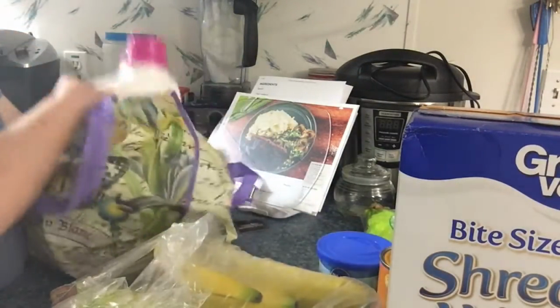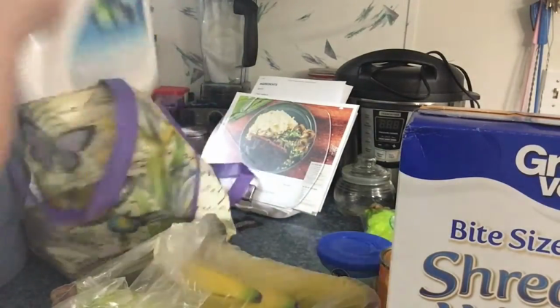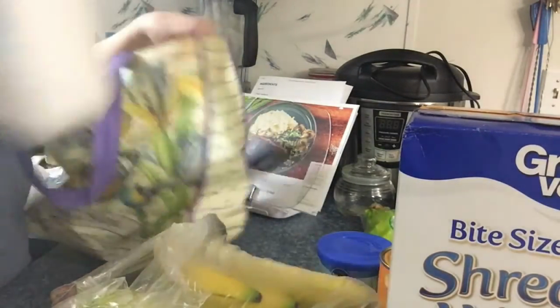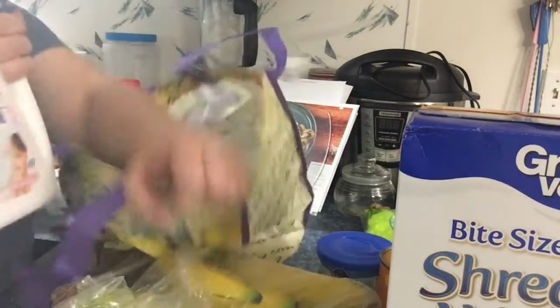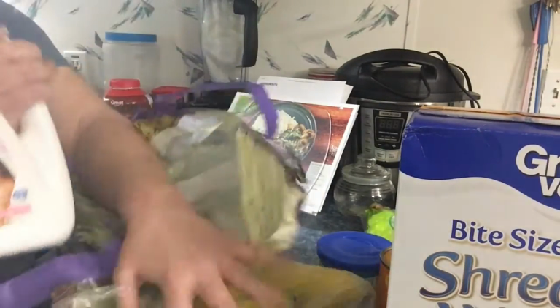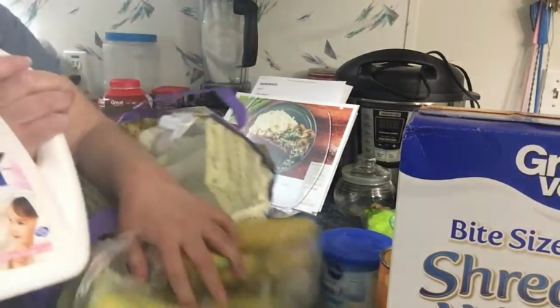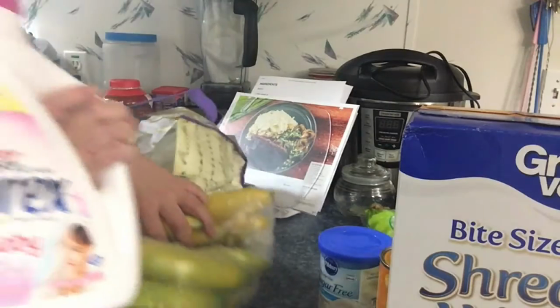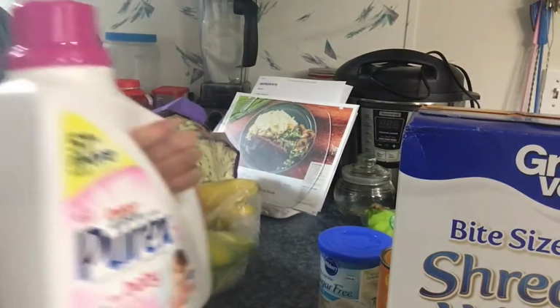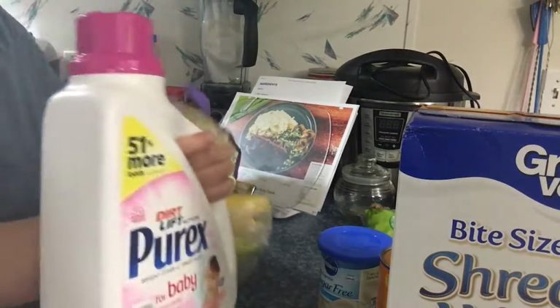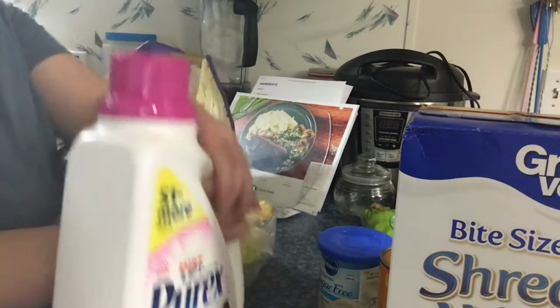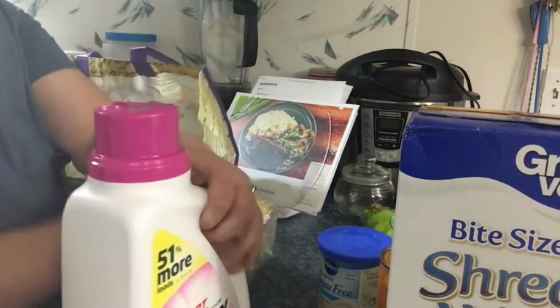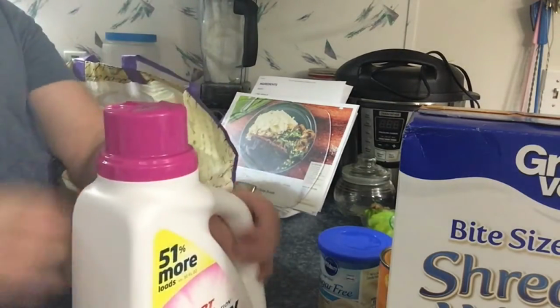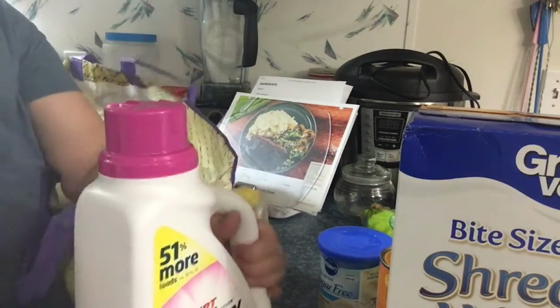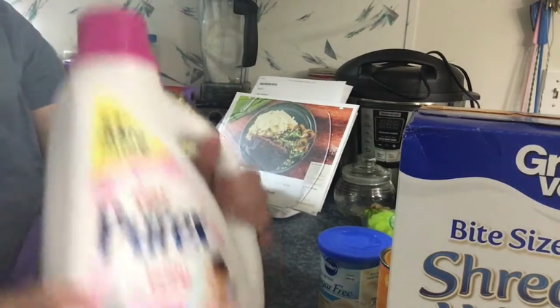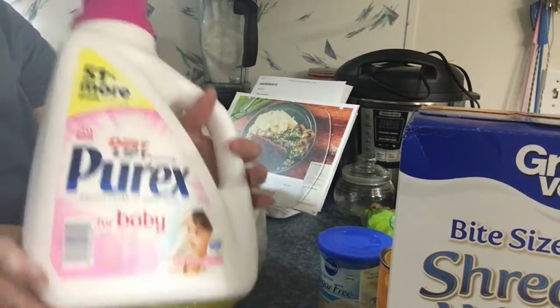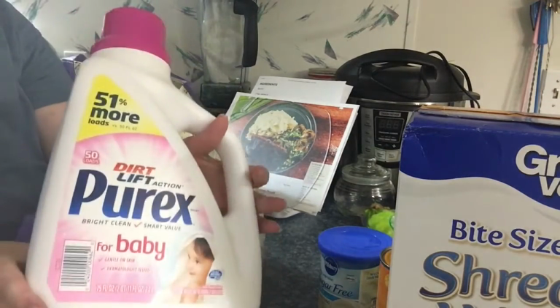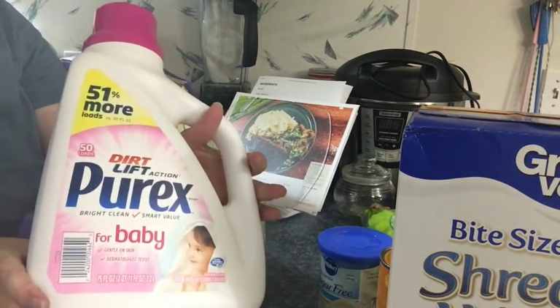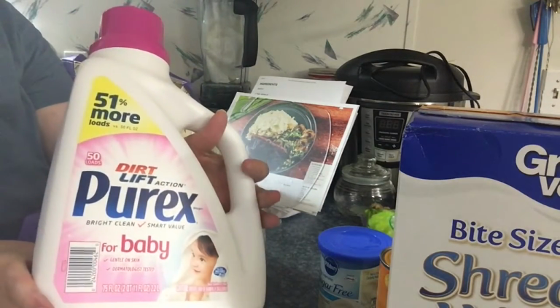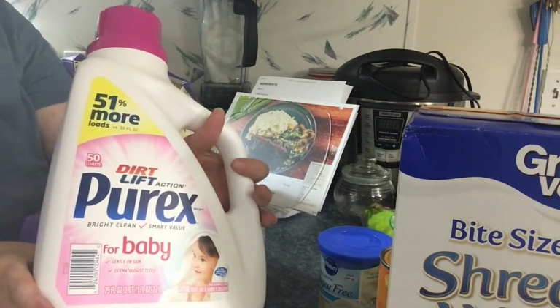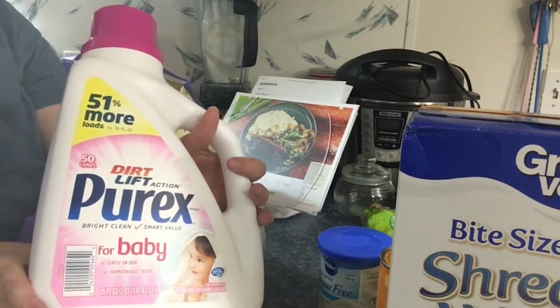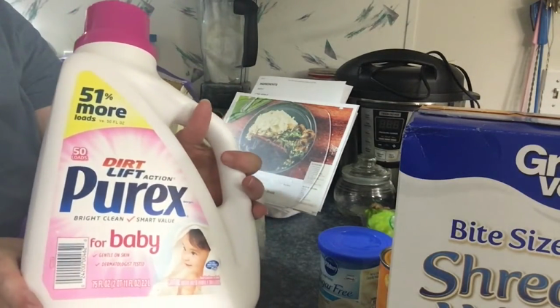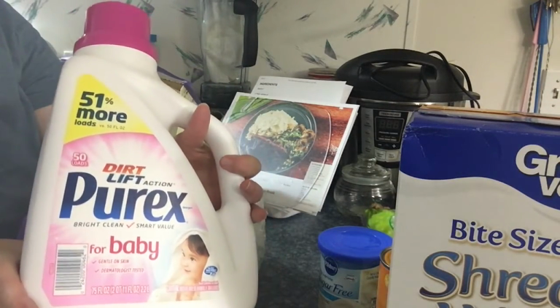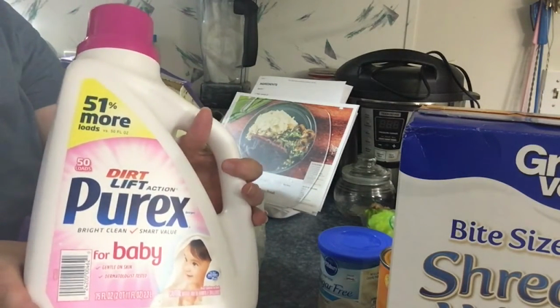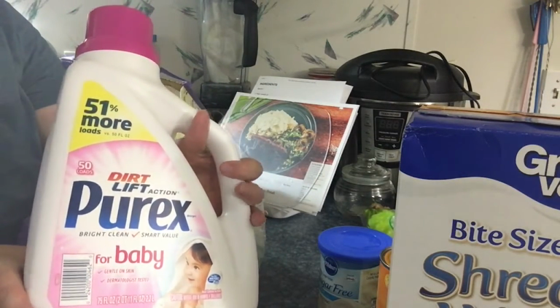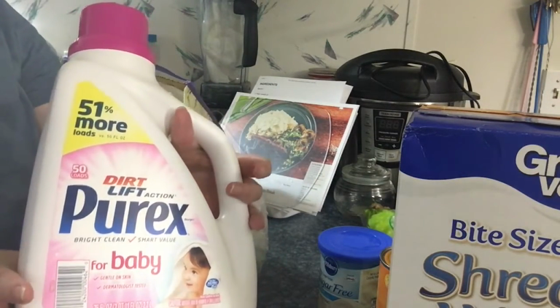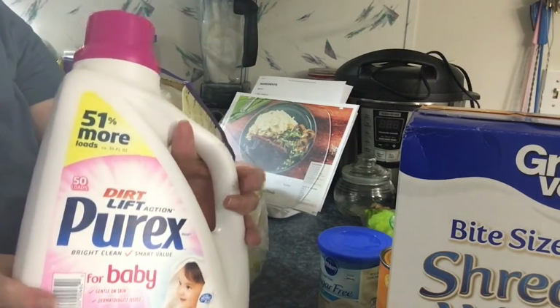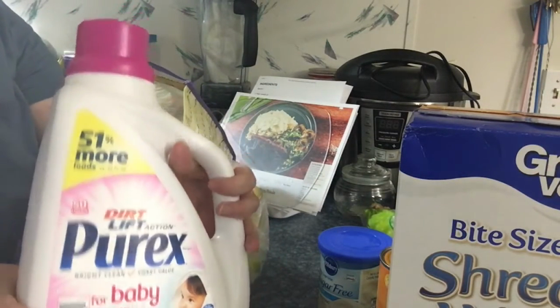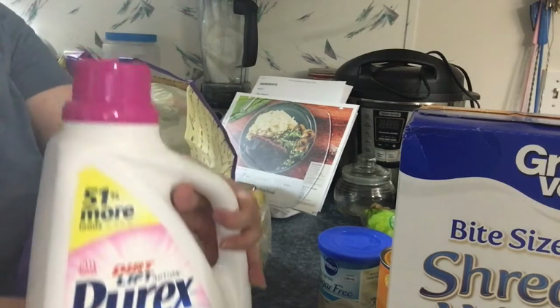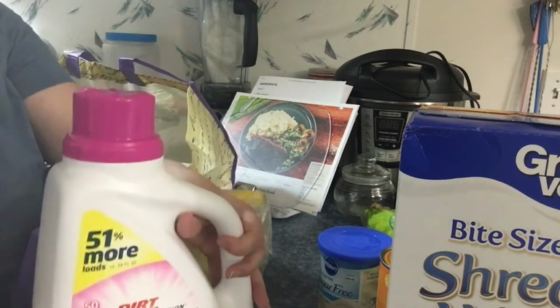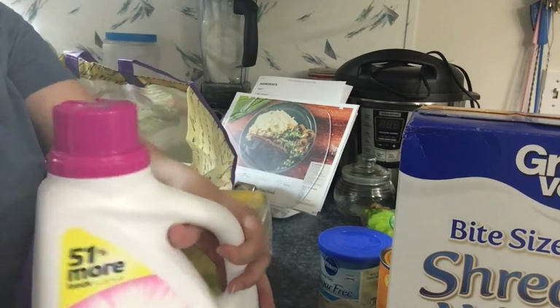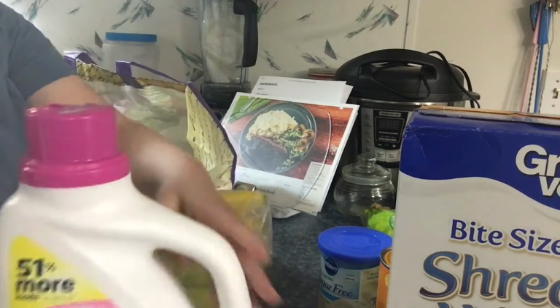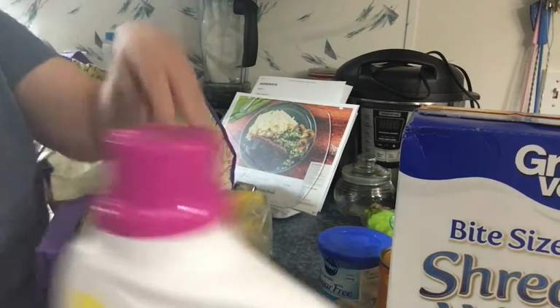This is the kind of laundry detergent we use. I know it's for baby but I'm telling you it's so good.